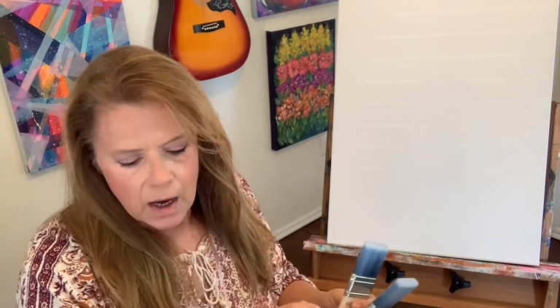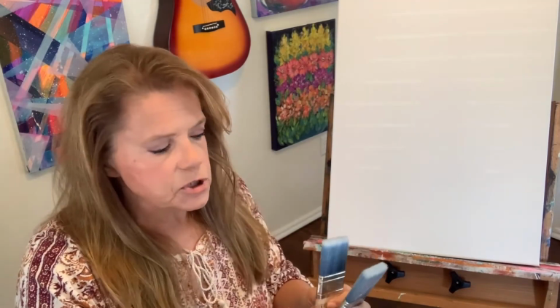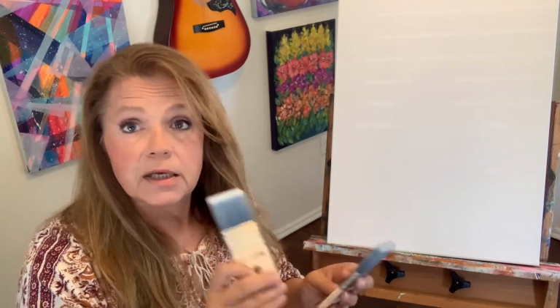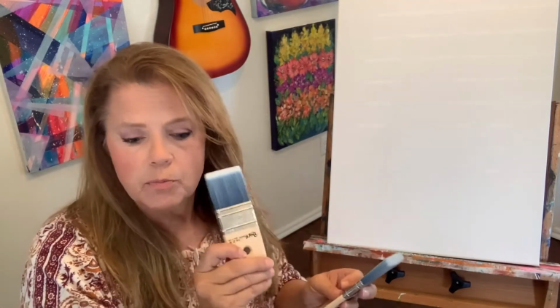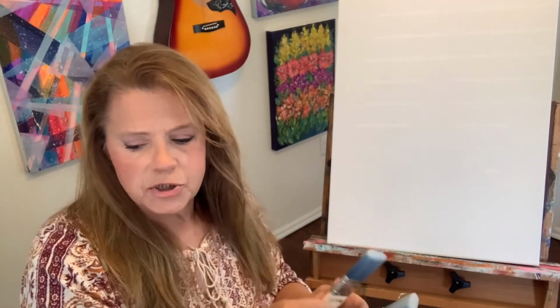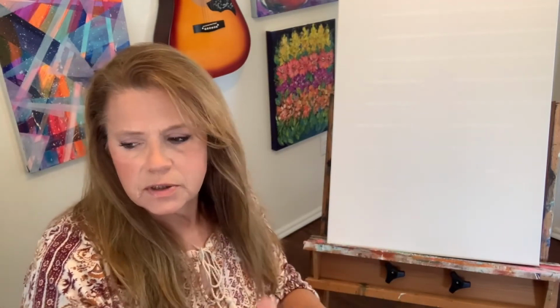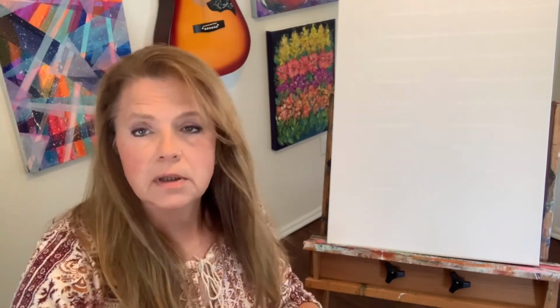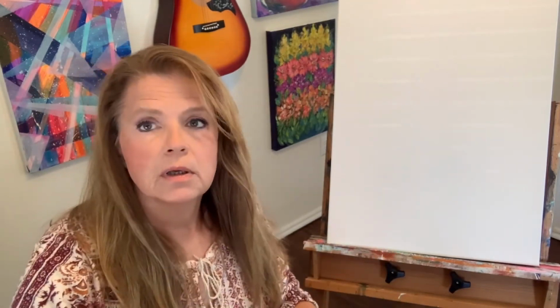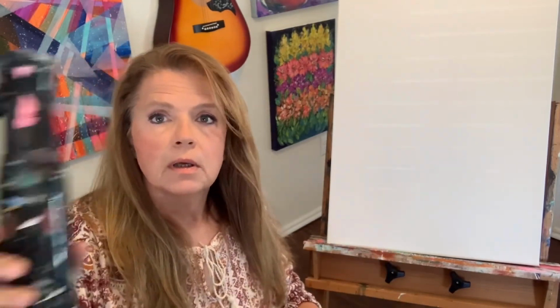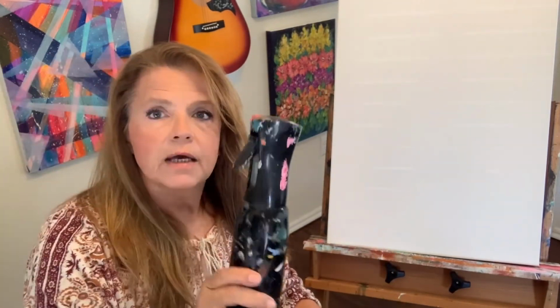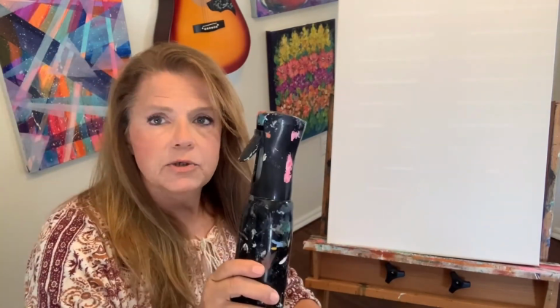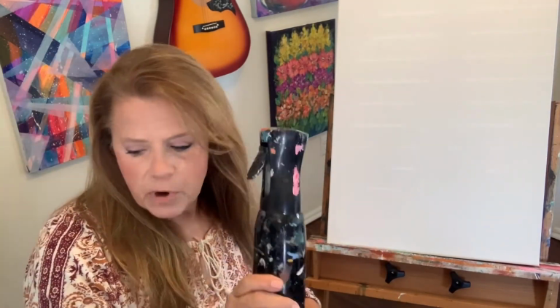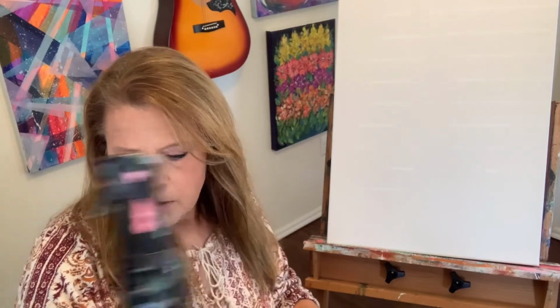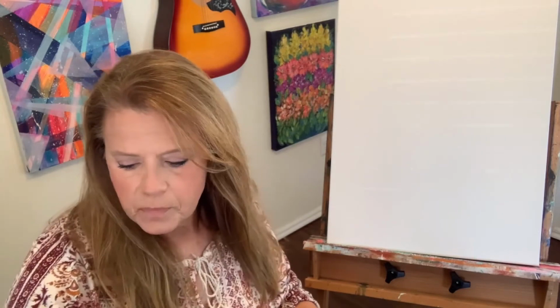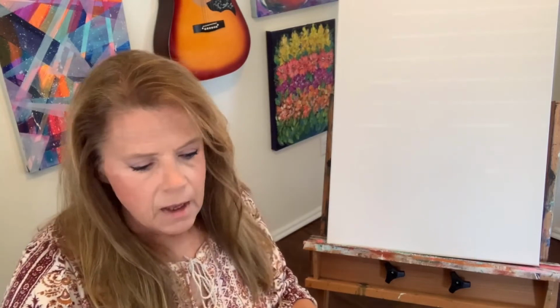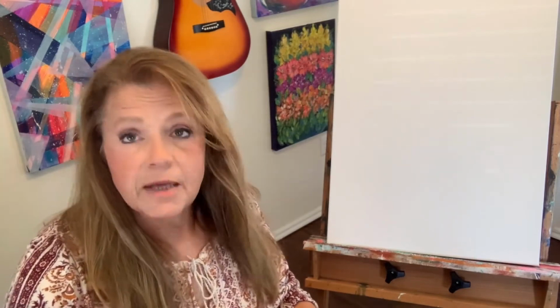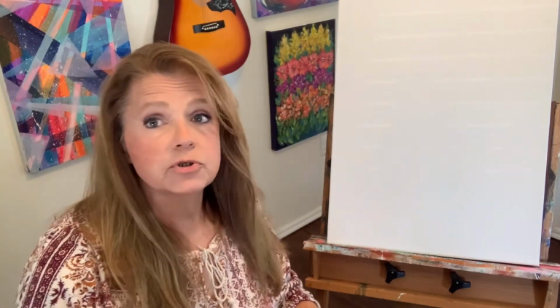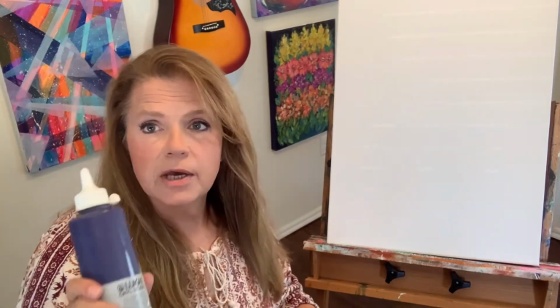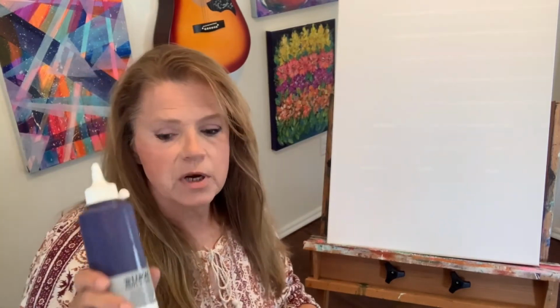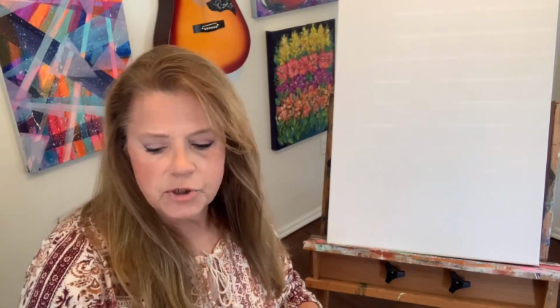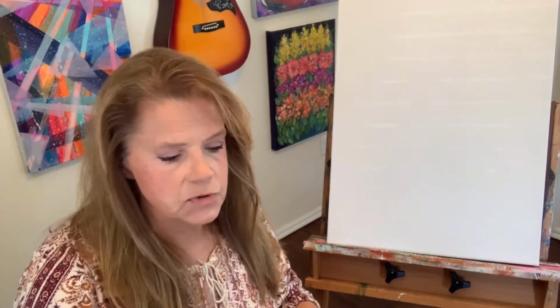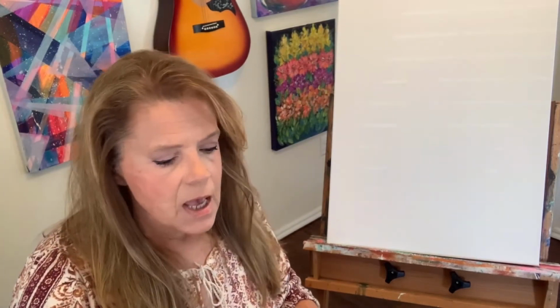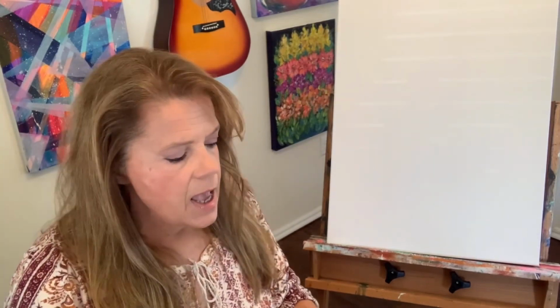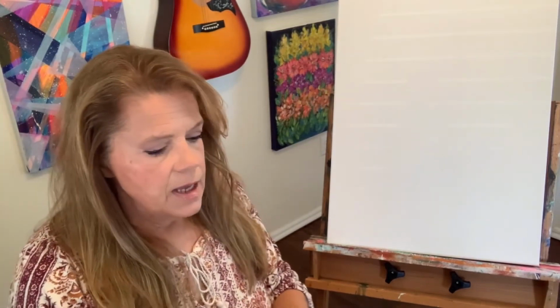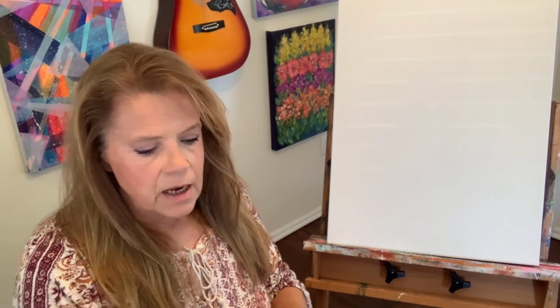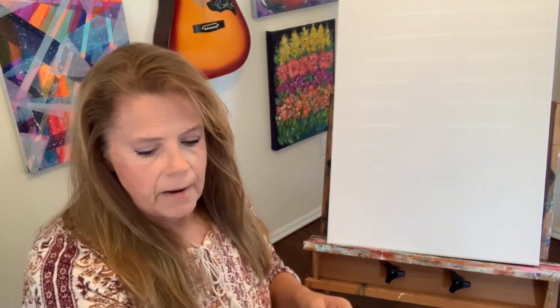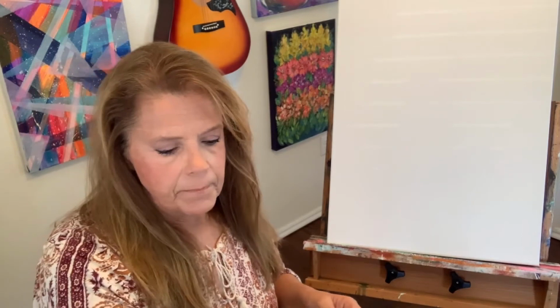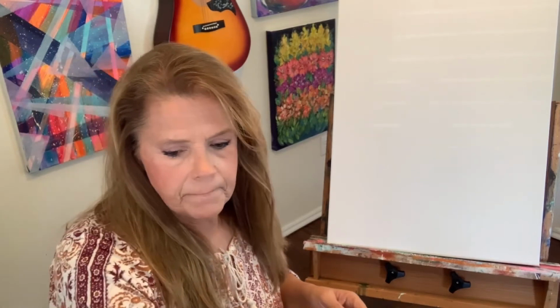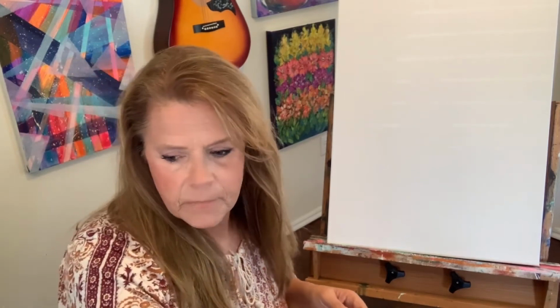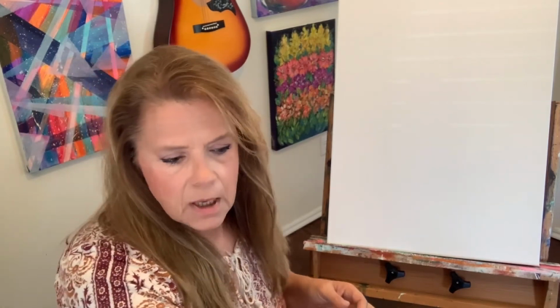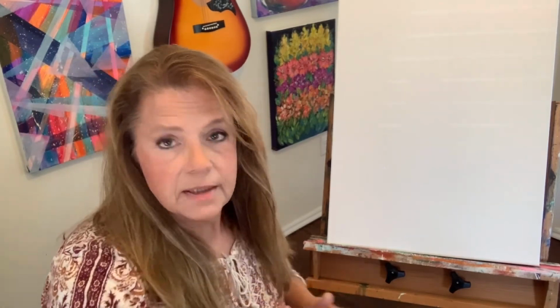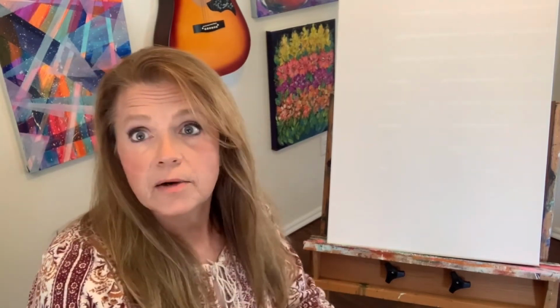What you'll need is your brushes, a continuous sprayer, paint of your choice, whatever you choose, and let's keep going.